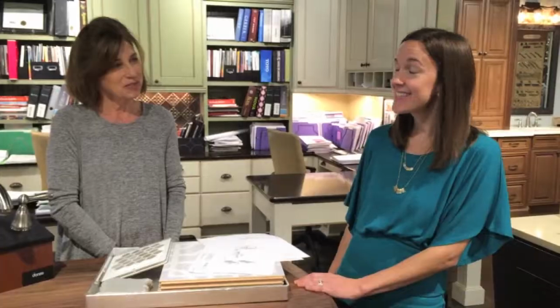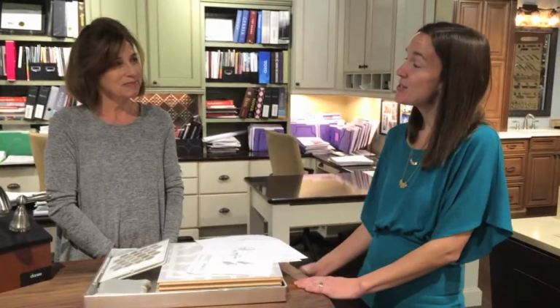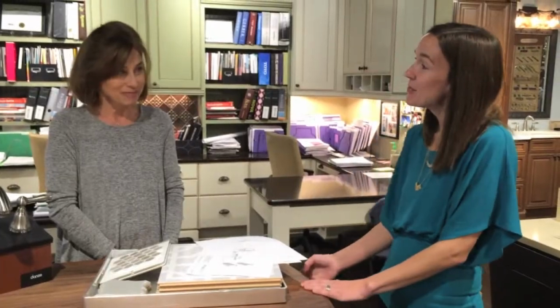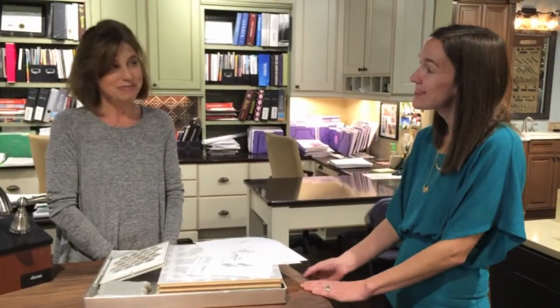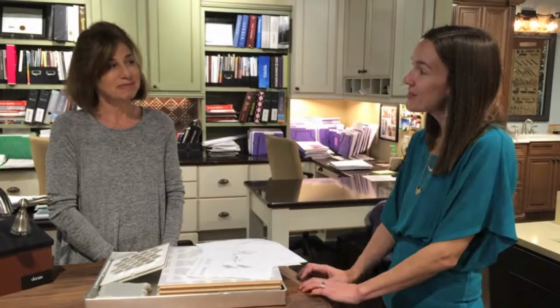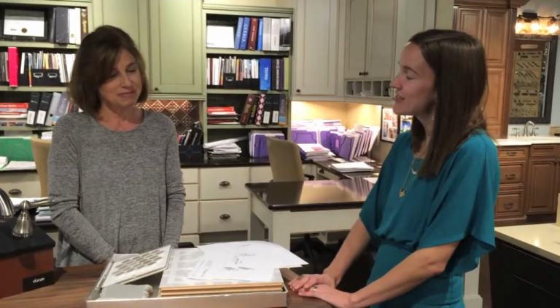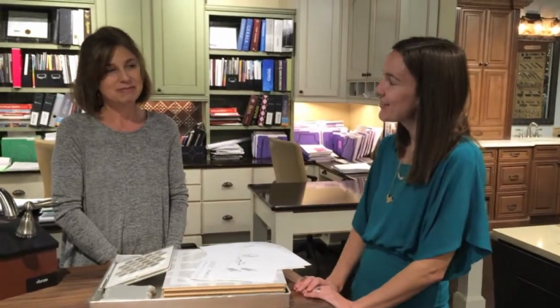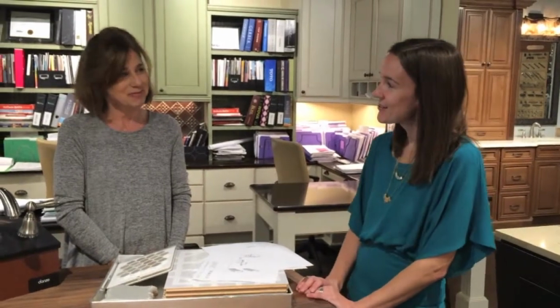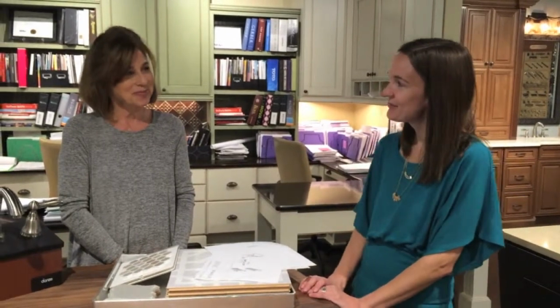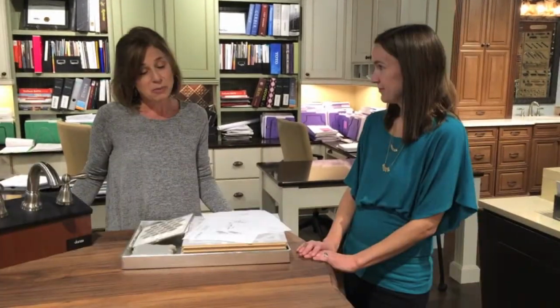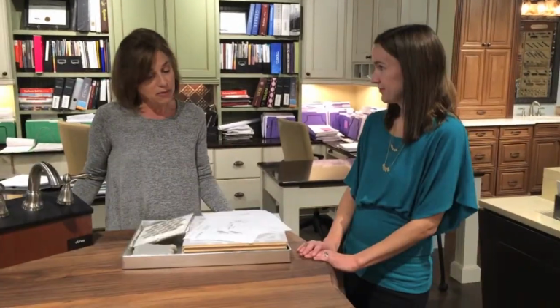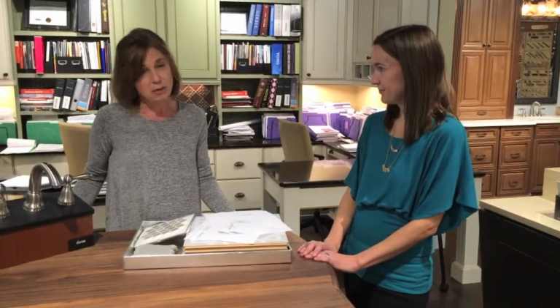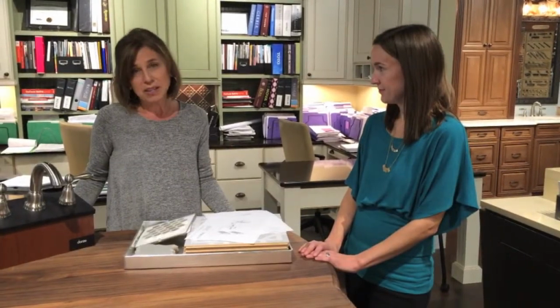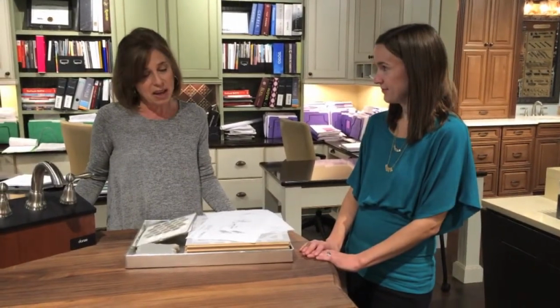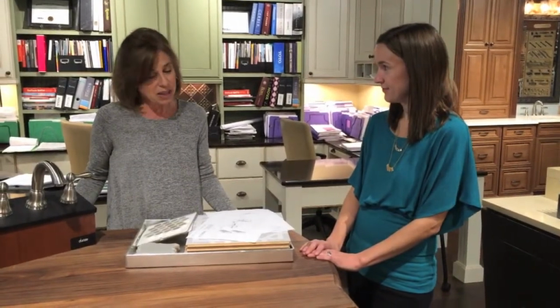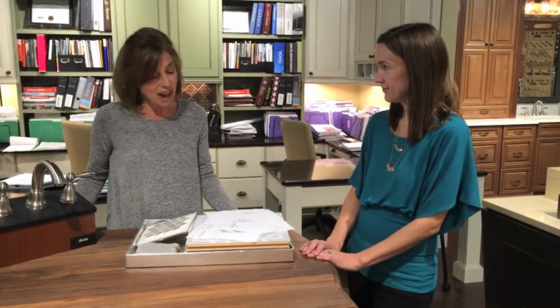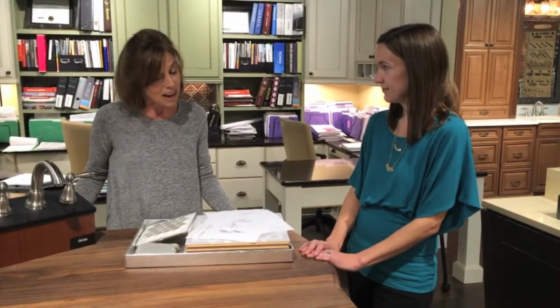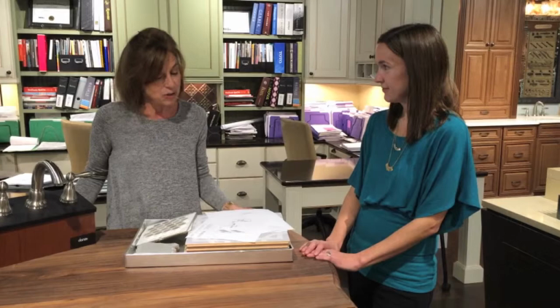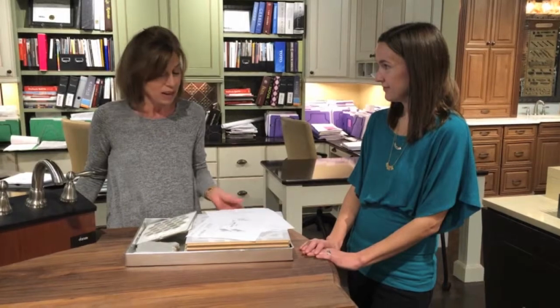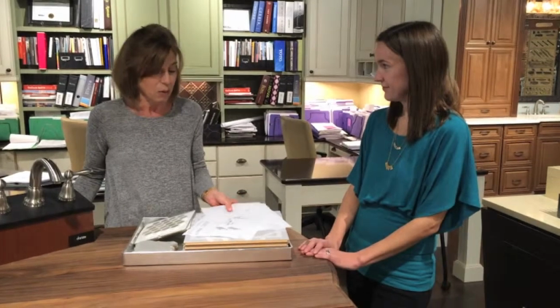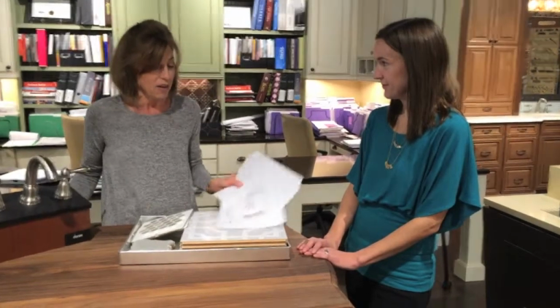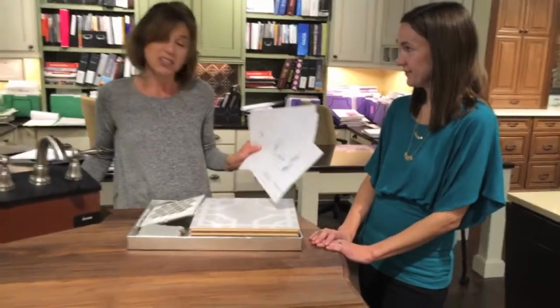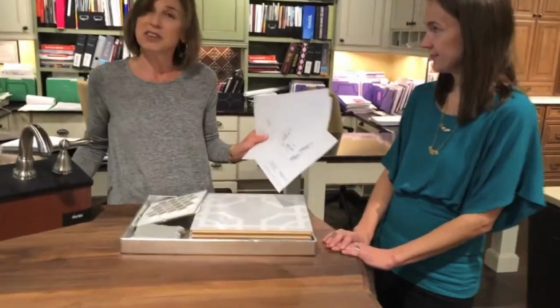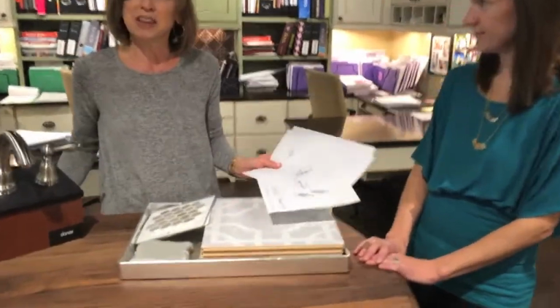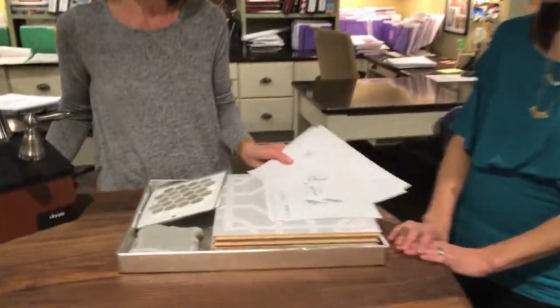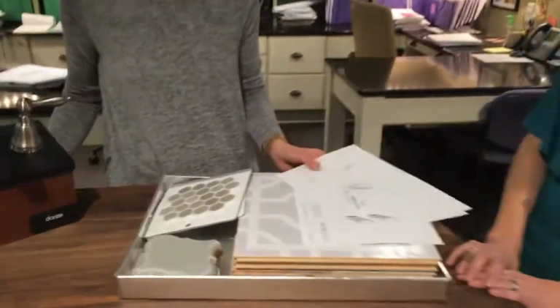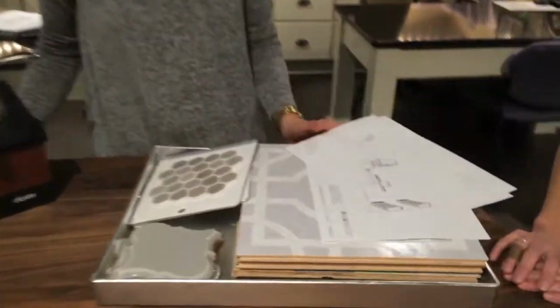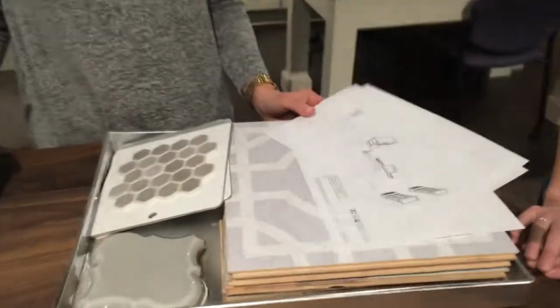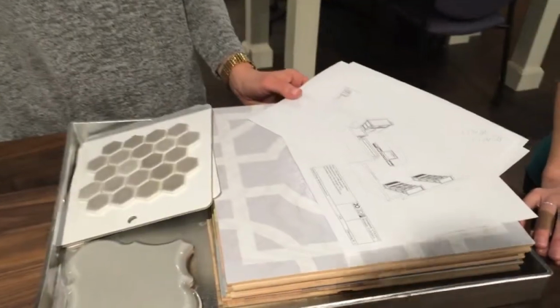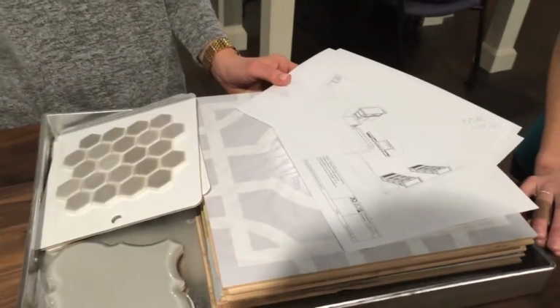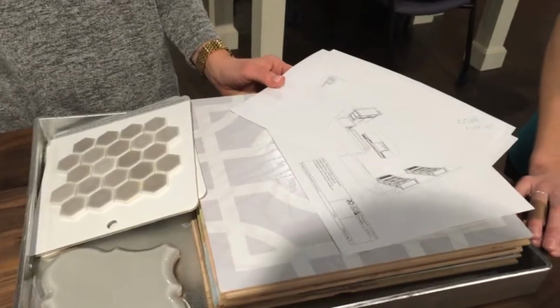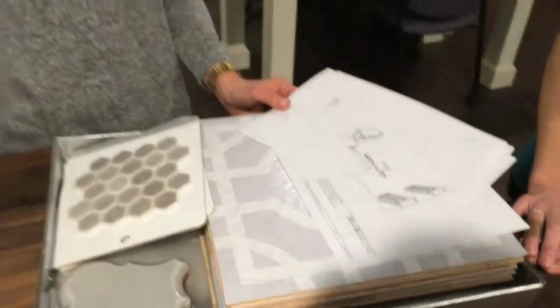This is Lisa Jones, one of our senior designers. The services we offer: after we've been to your space, we design it, and then we draw it in what we call elevation, so that you can get a good feel for what your kitchen or bathroom is going to look like when we're all done.